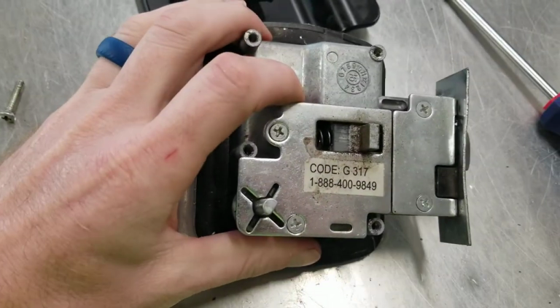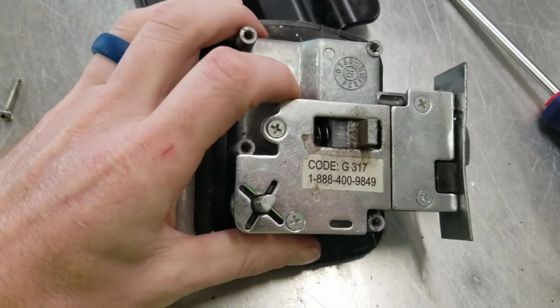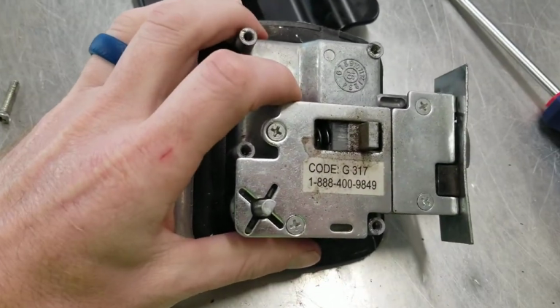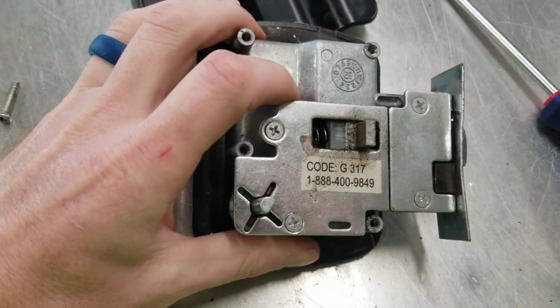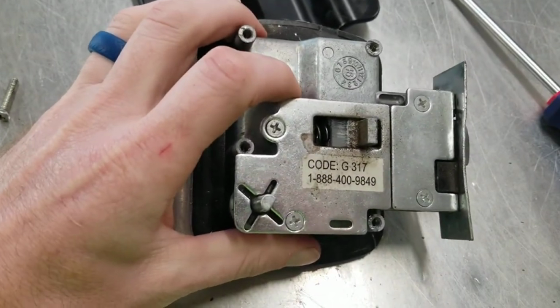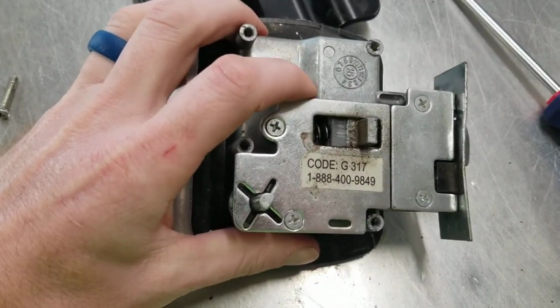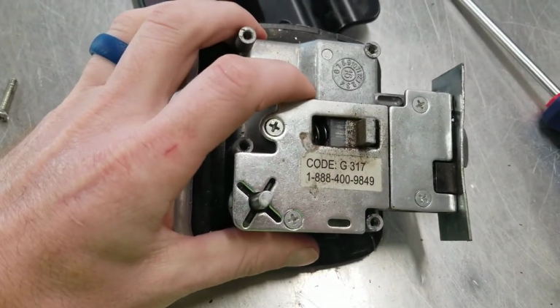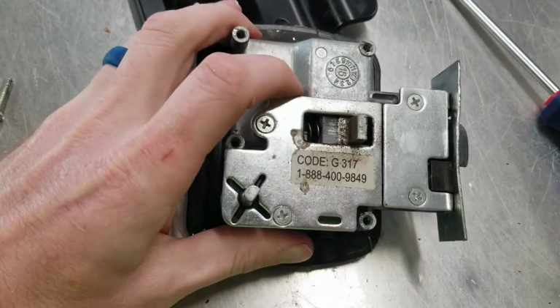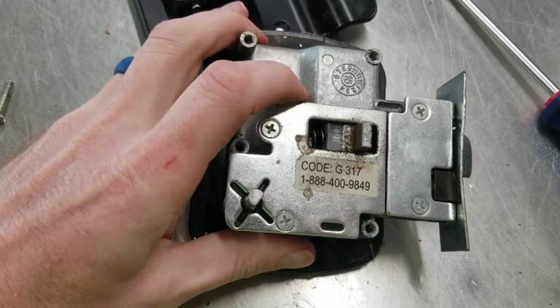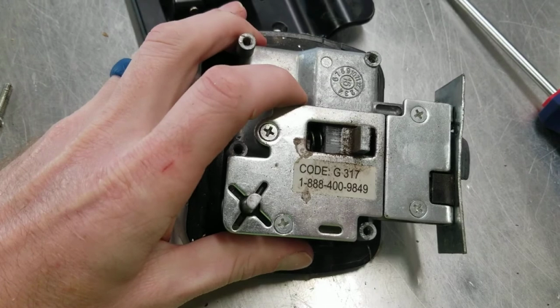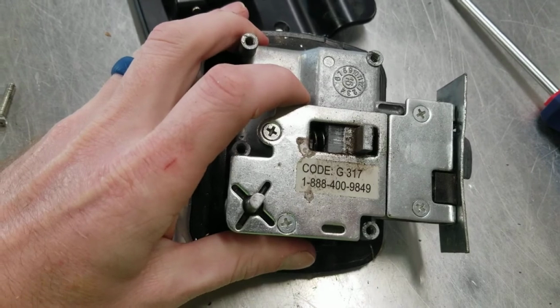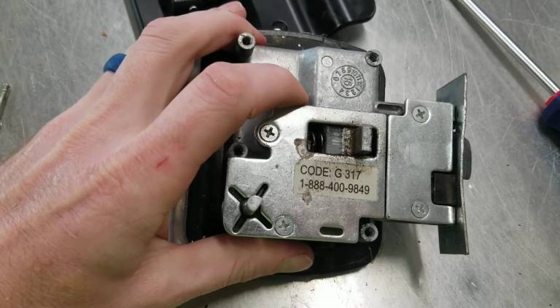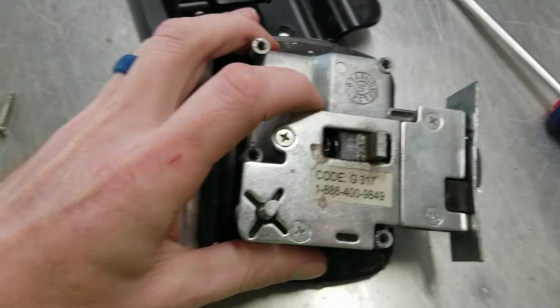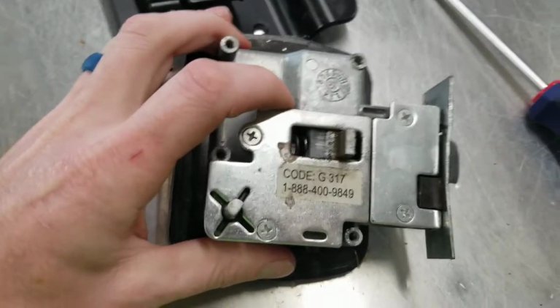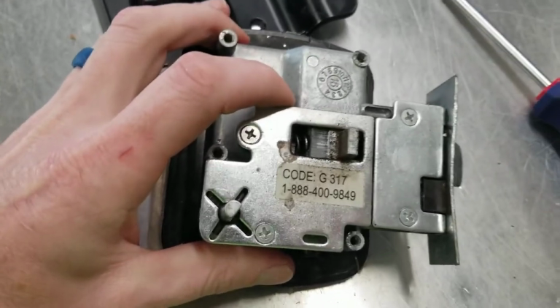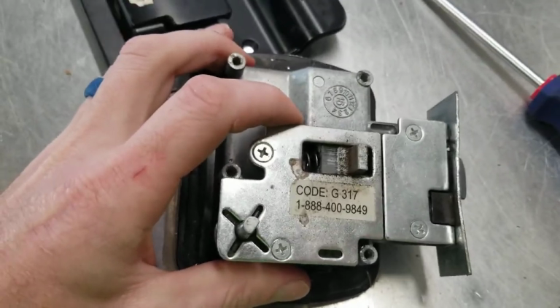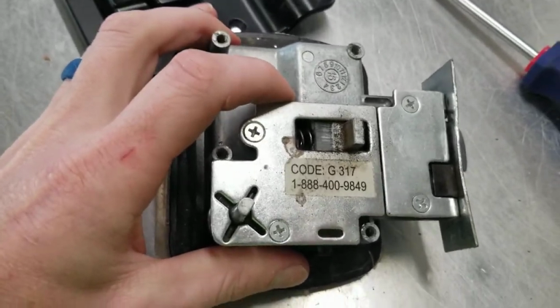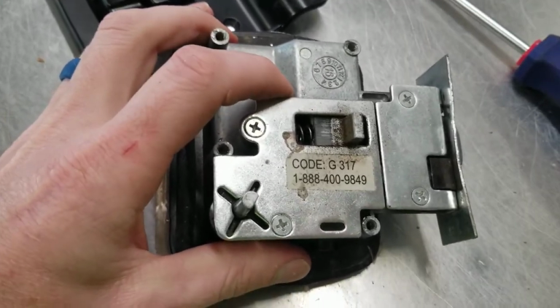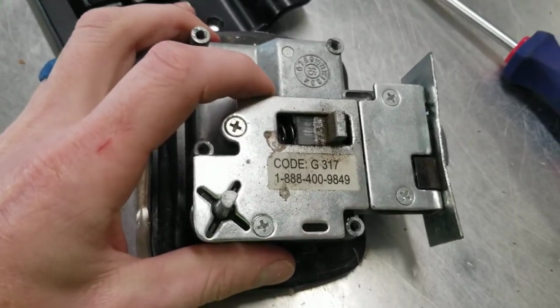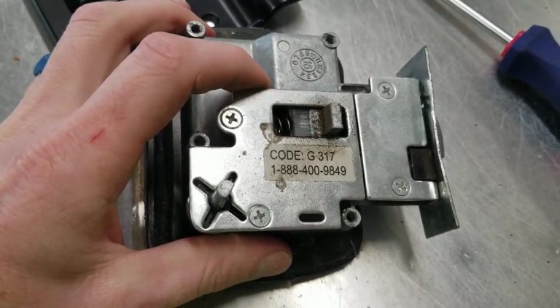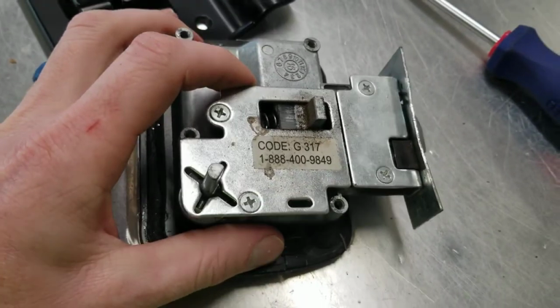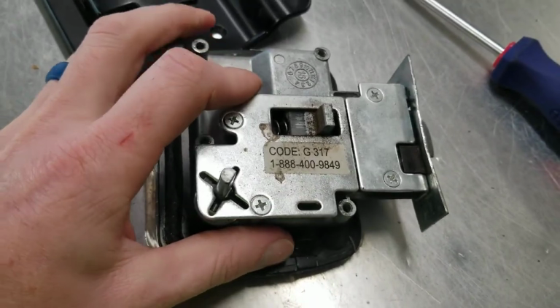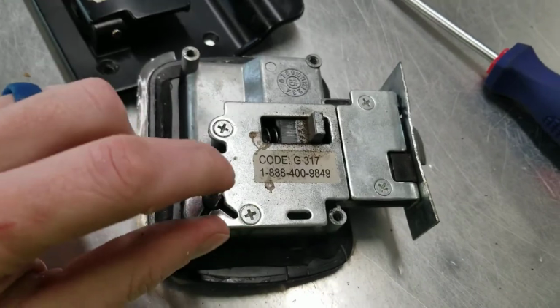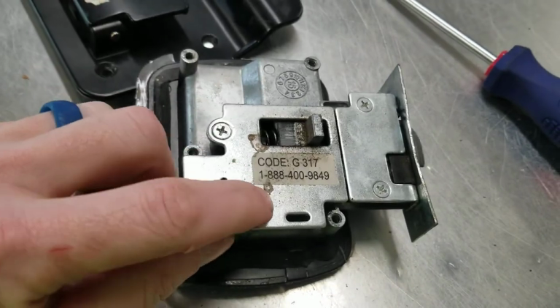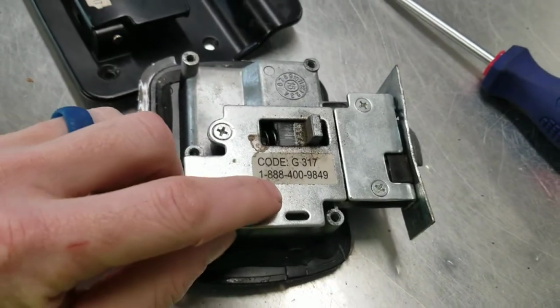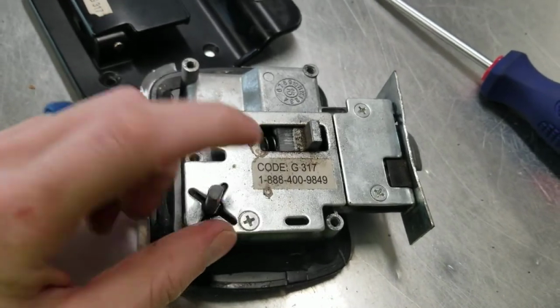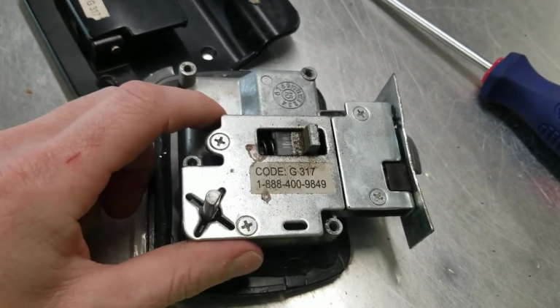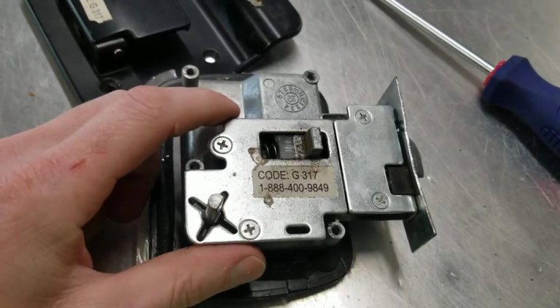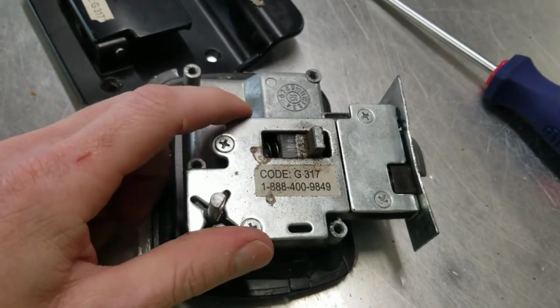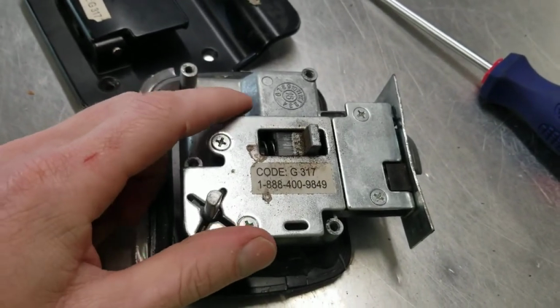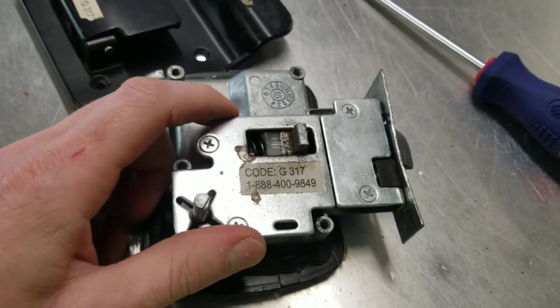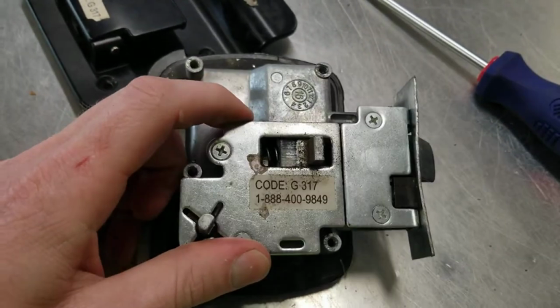The key code usually starts with a G and then three numbers, or HF and three numbers, or FC and three numbers — and a phone number. You just call that phone number and they'll give you instructions on how to order a new key.